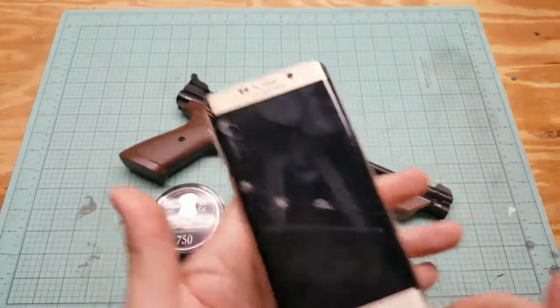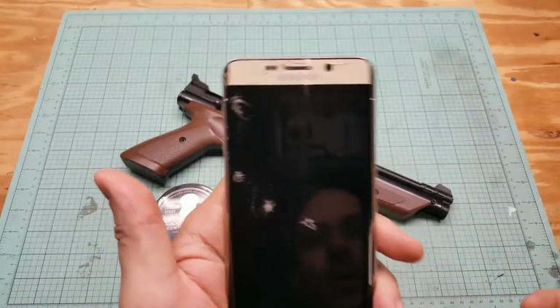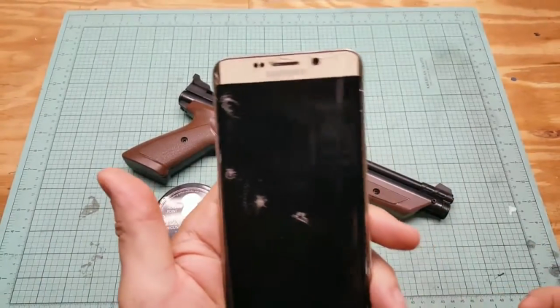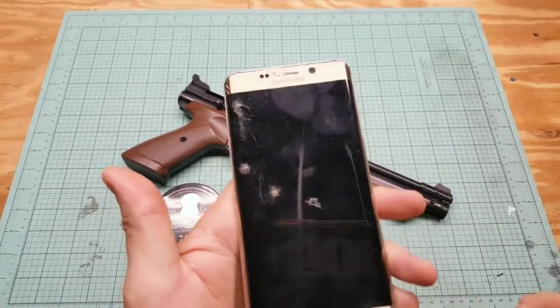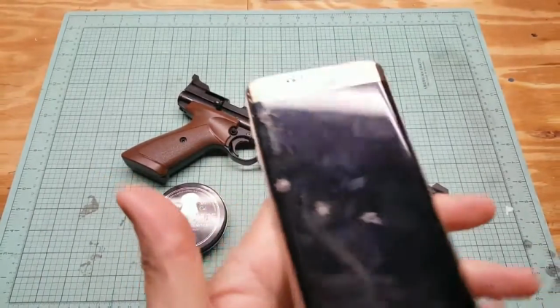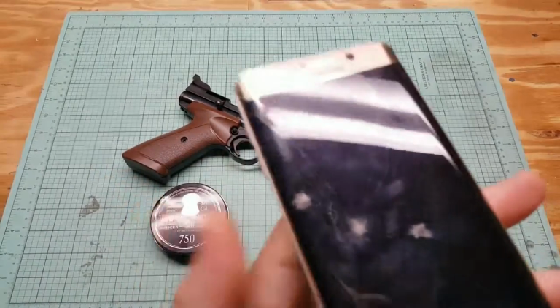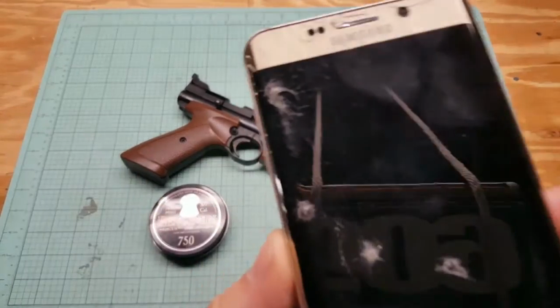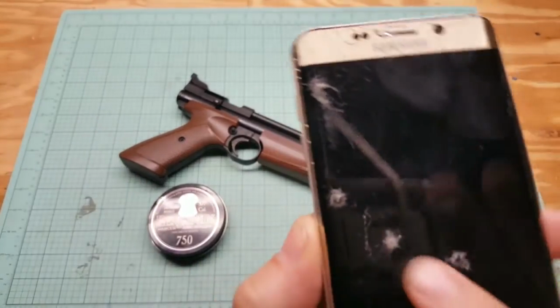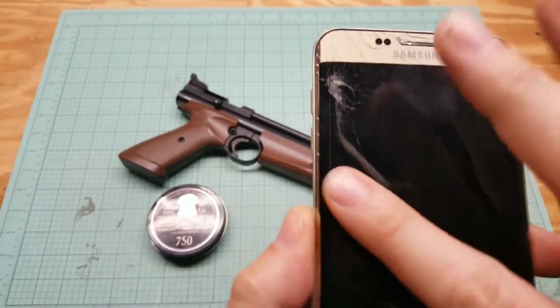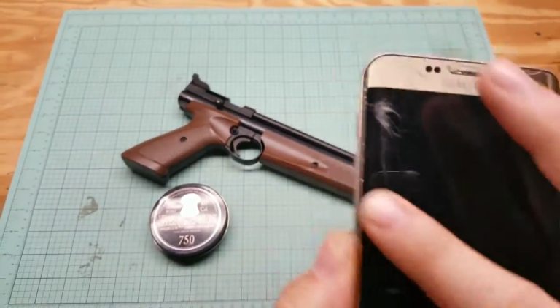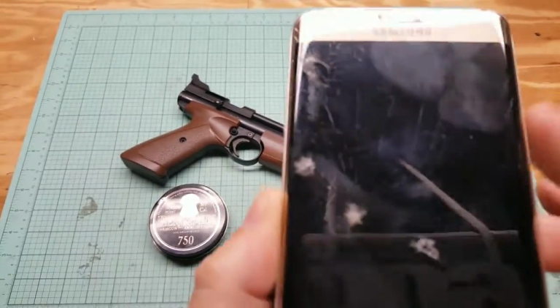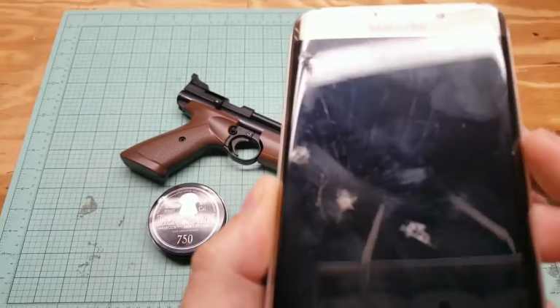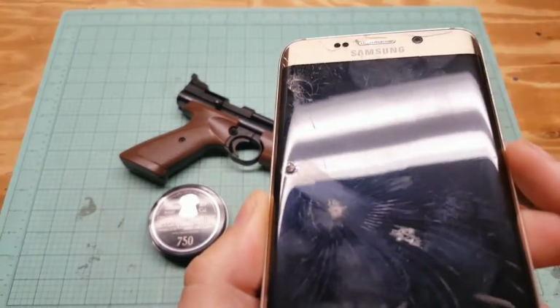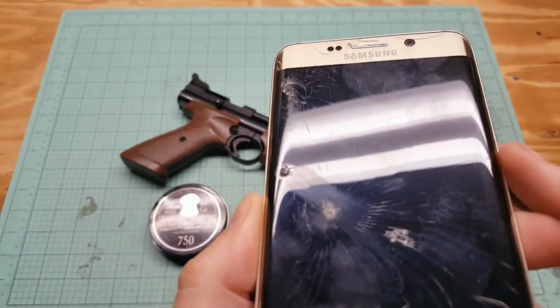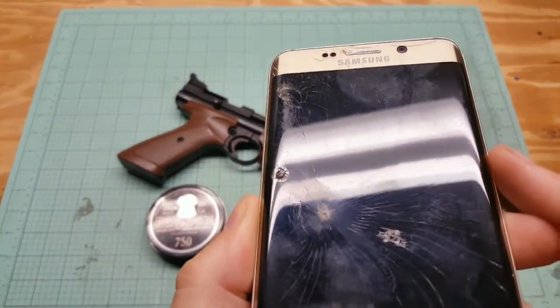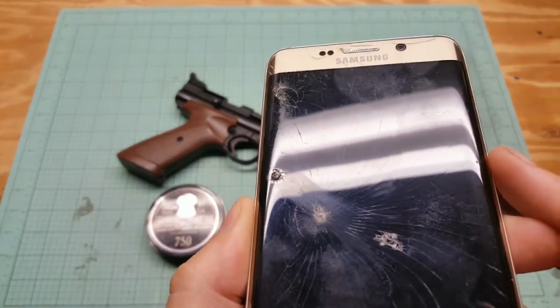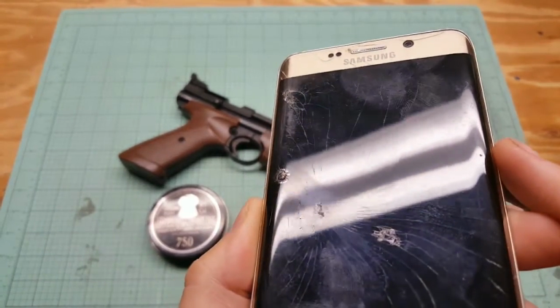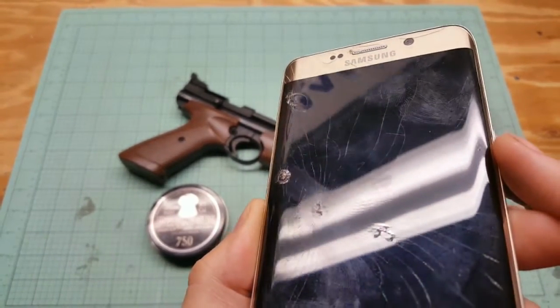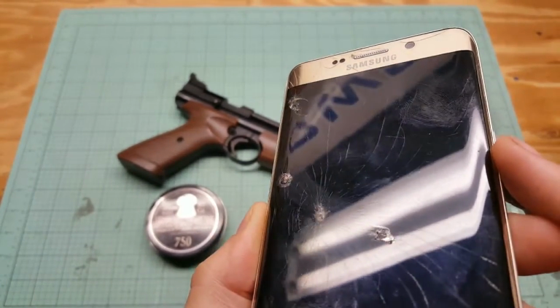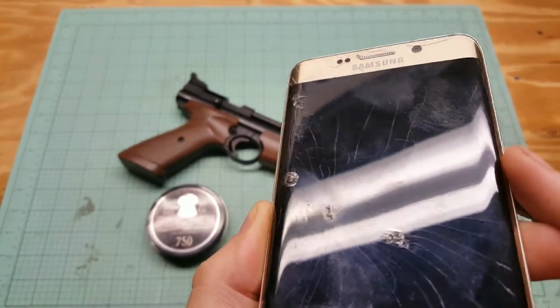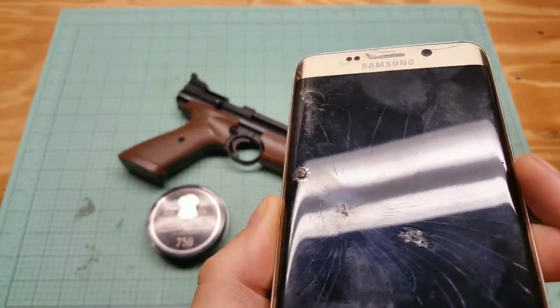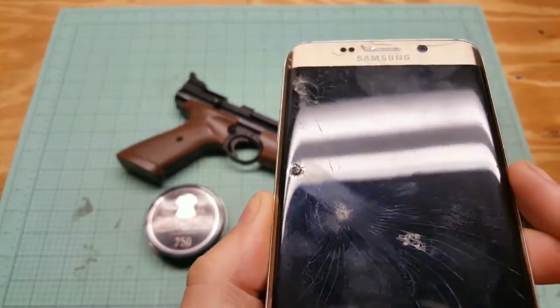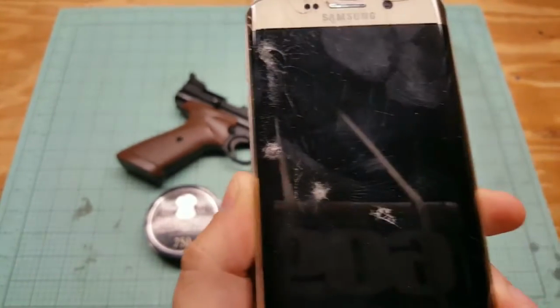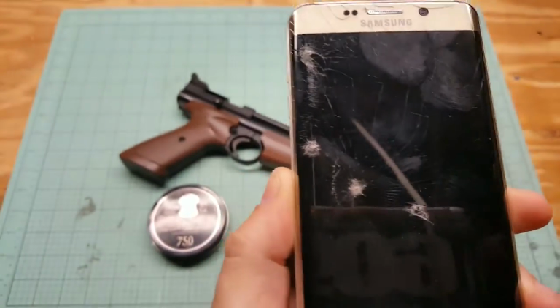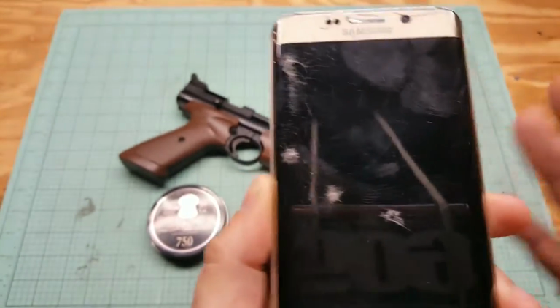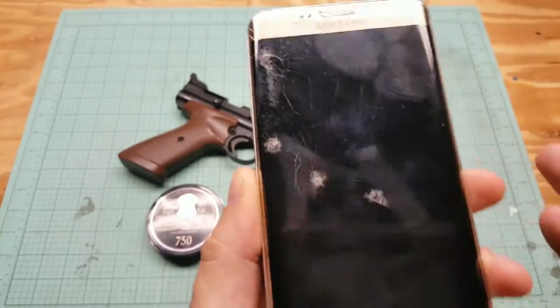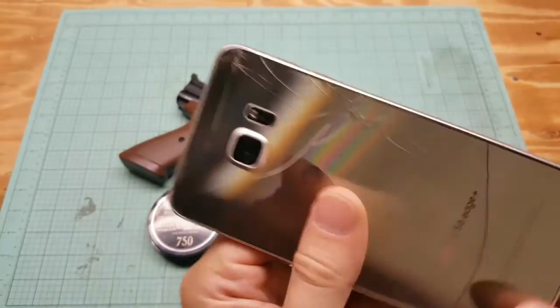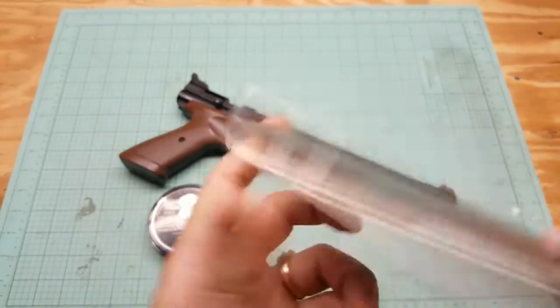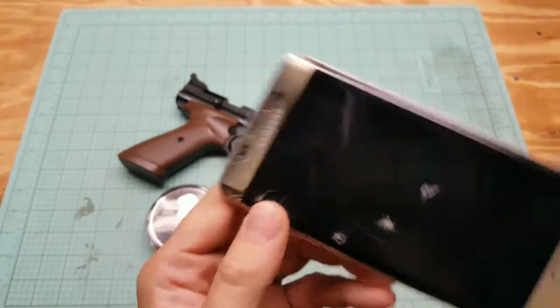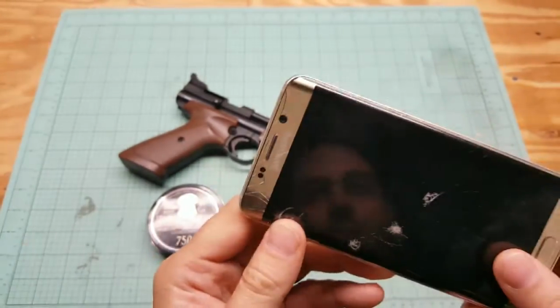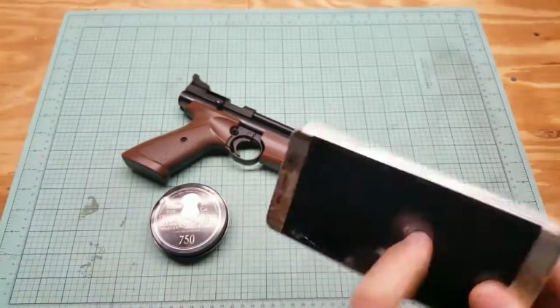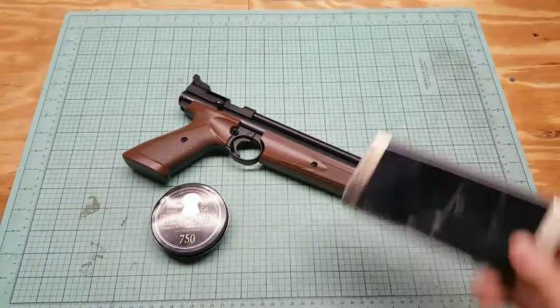I dropped this like a year ago and broke the screen. Those aren't shots or nothing — it looks kind of like it but it's not. They're not even through the glass really, just chipped. Dropped it, landed on some rocks, smashed. So we're just going to shoot it.